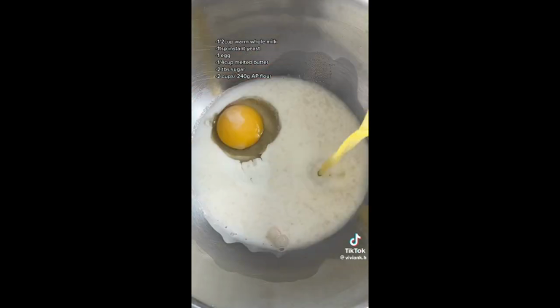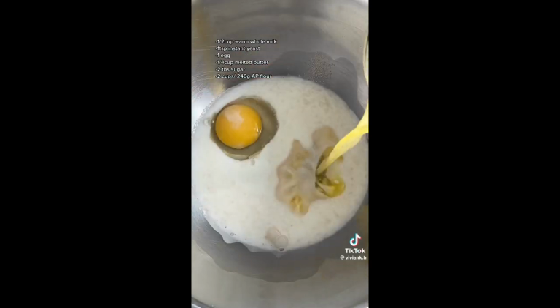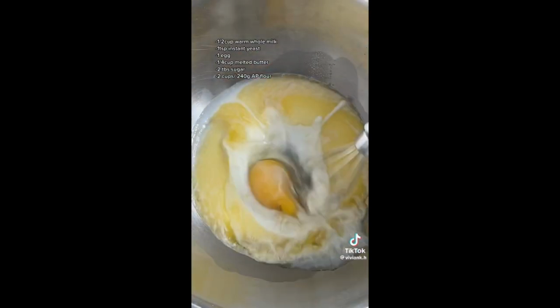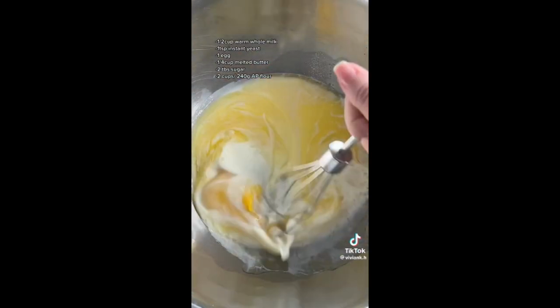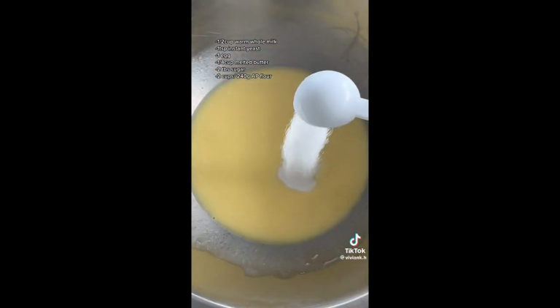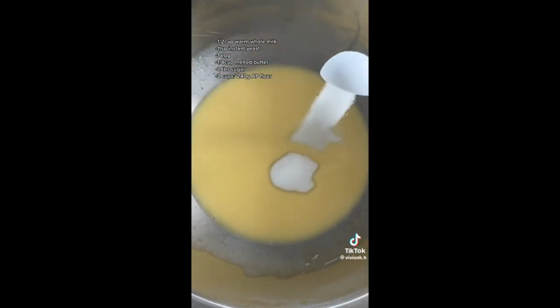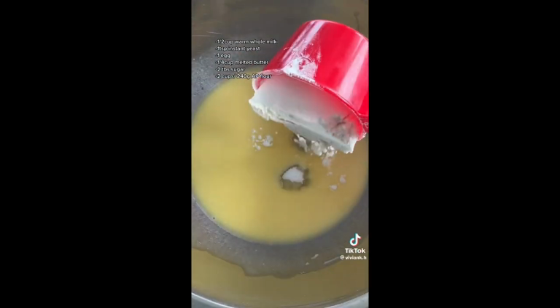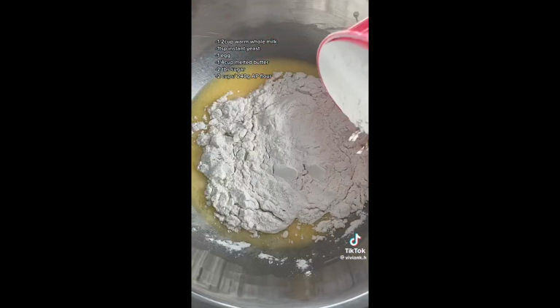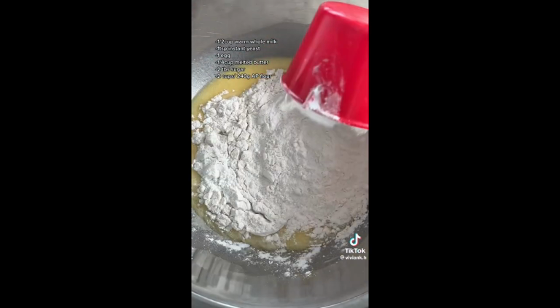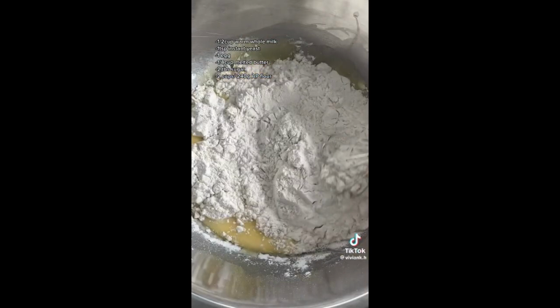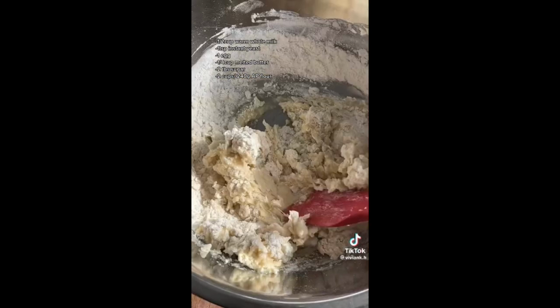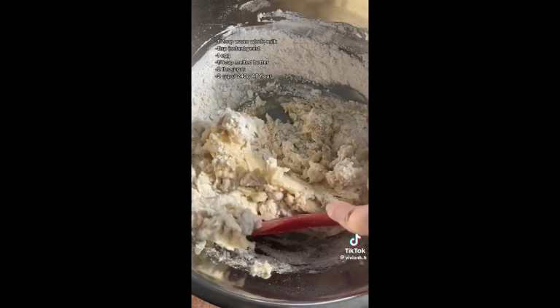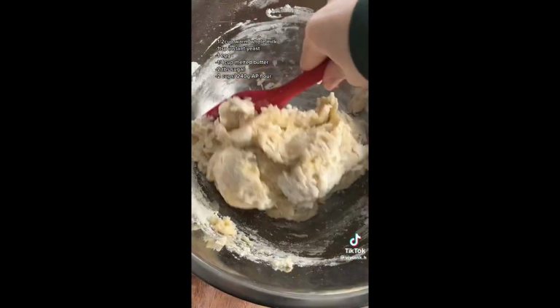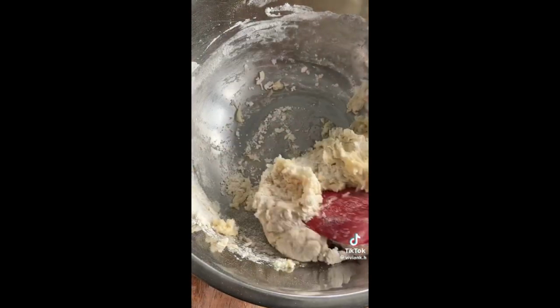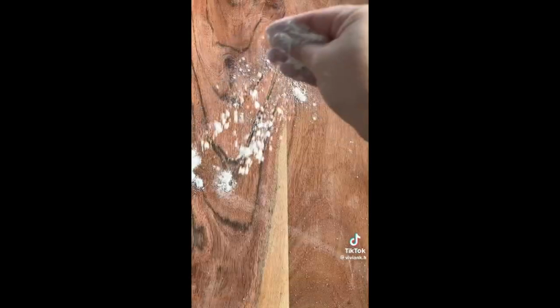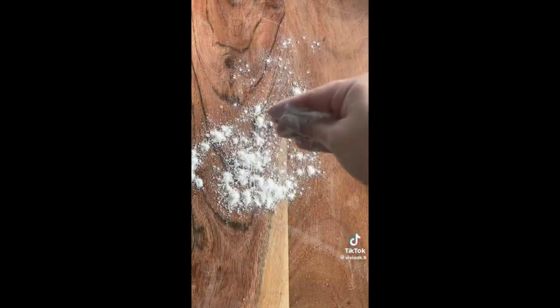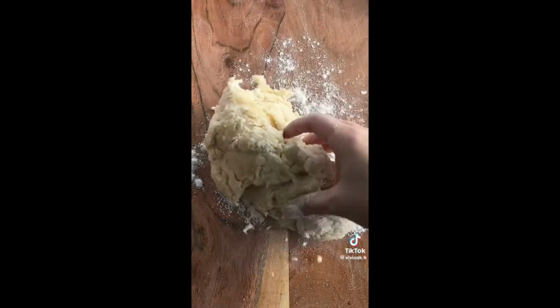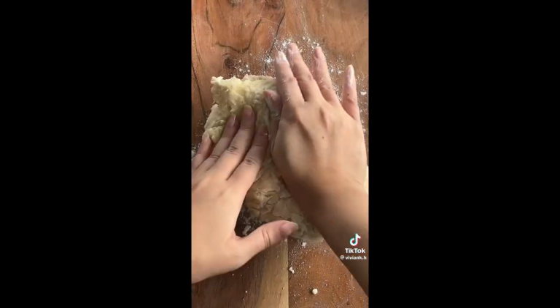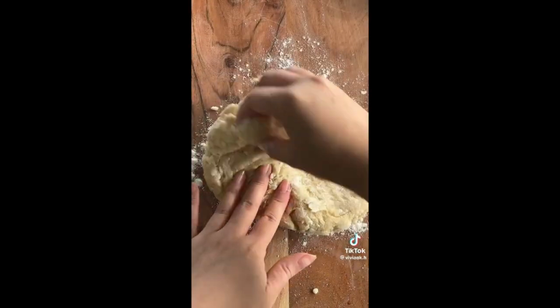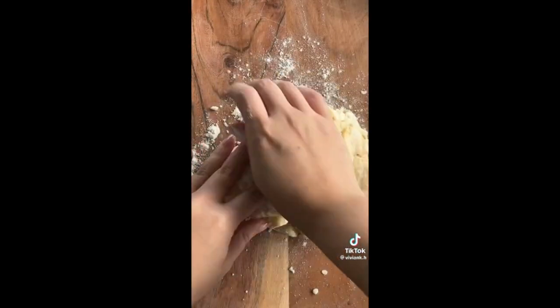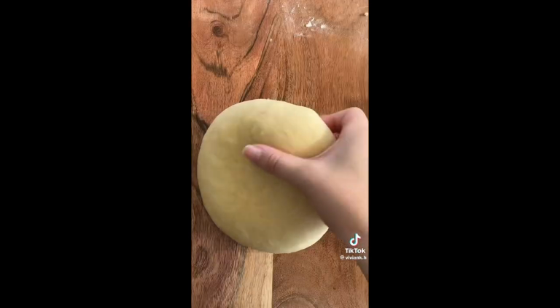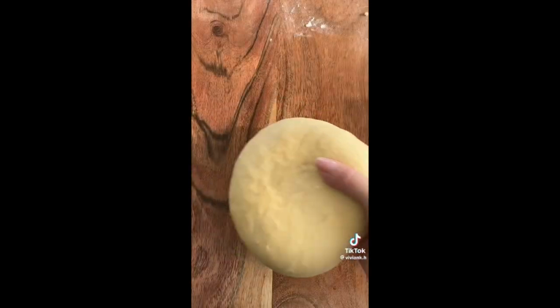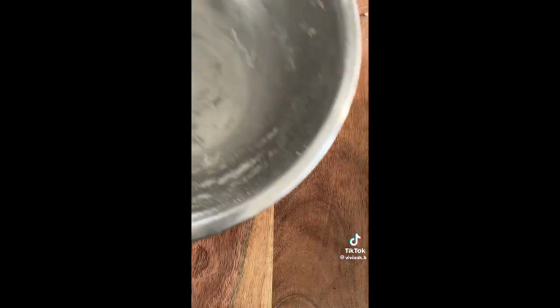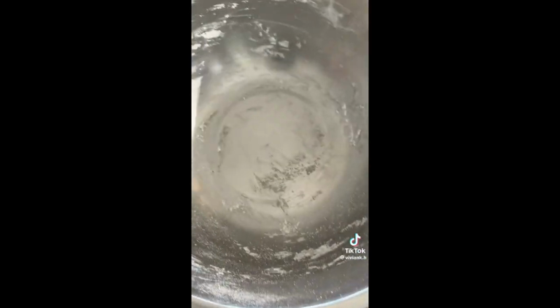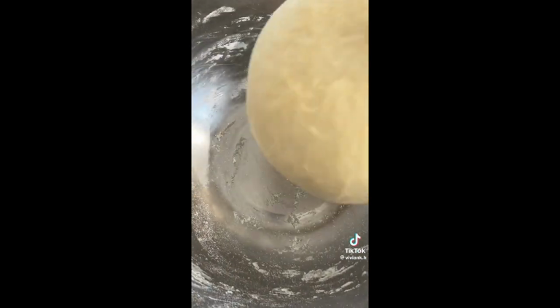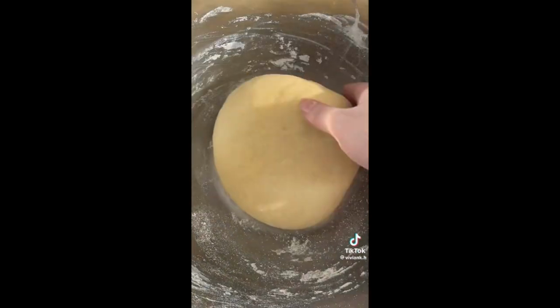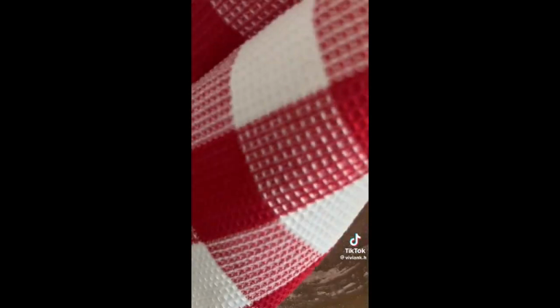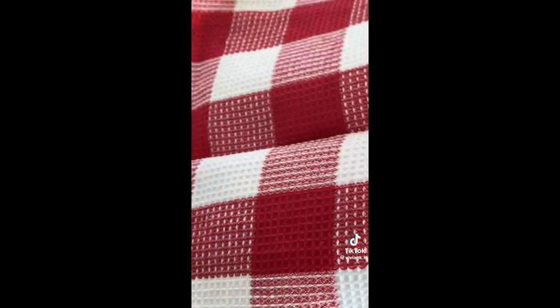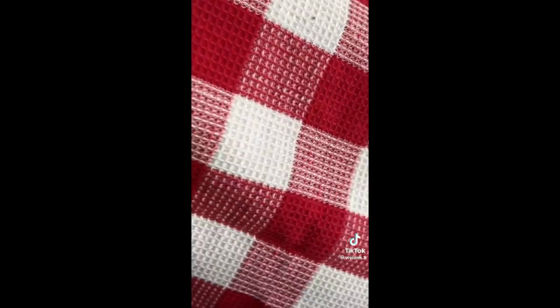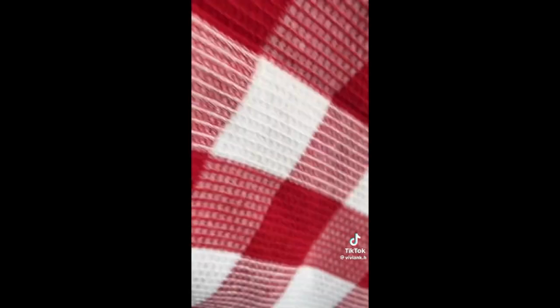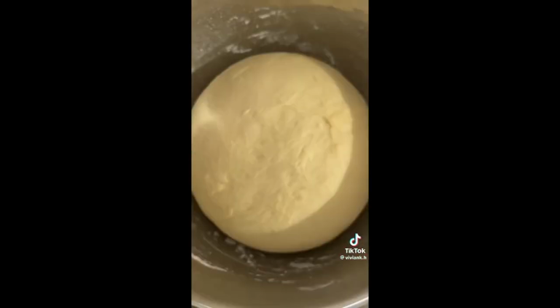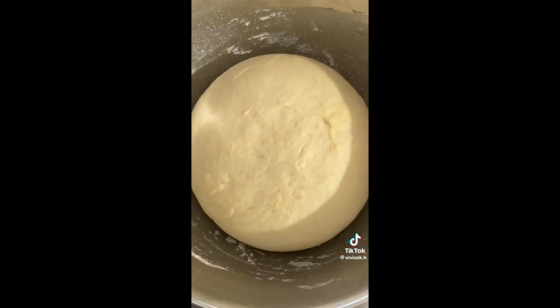Mix together all the ingredients for your dough until you get a rough ball shape, then turn it out onto a surface and knead it. If you have a stand mixer this is going to be a lot easier, but I want to show that you can do it by hand. It takes about 15 minutes of kneading, but it is possible.